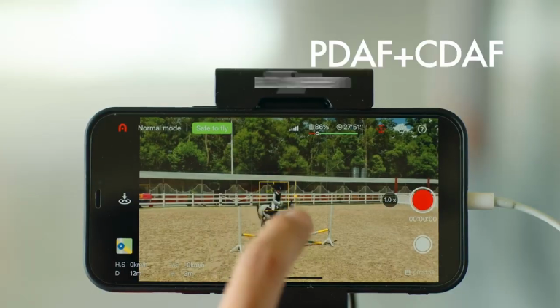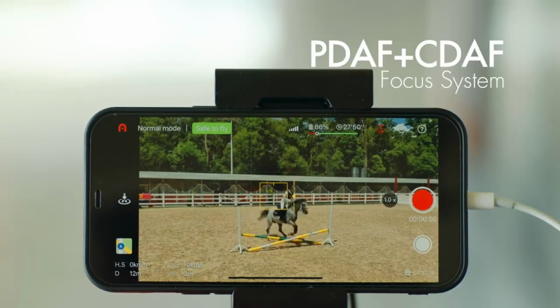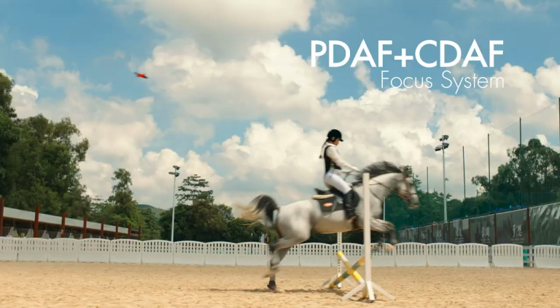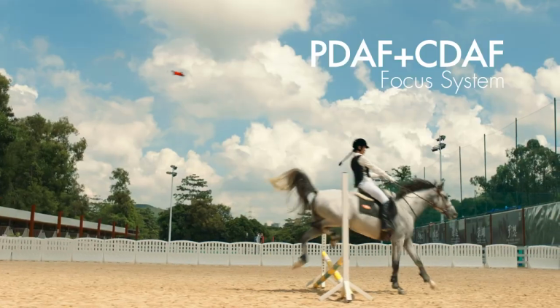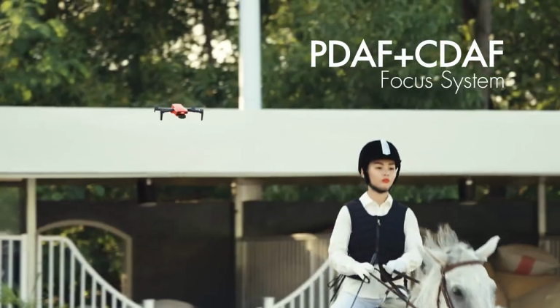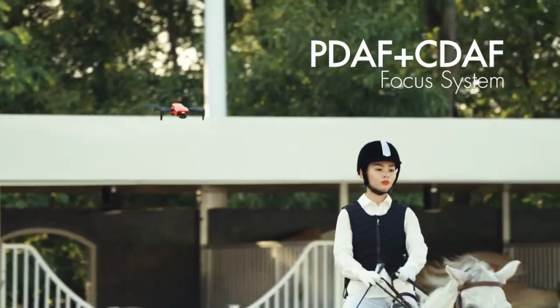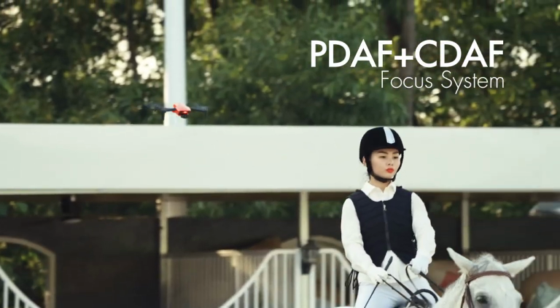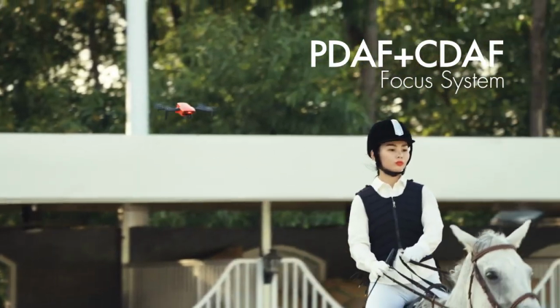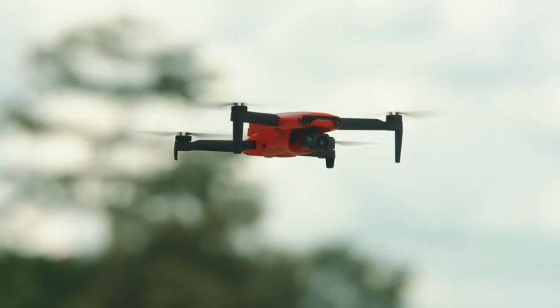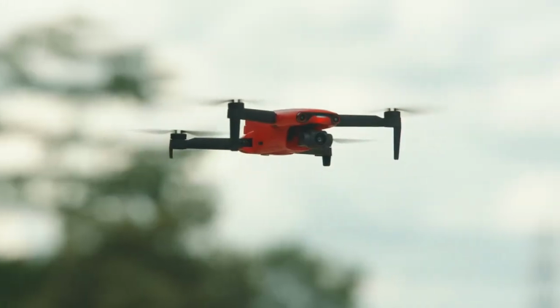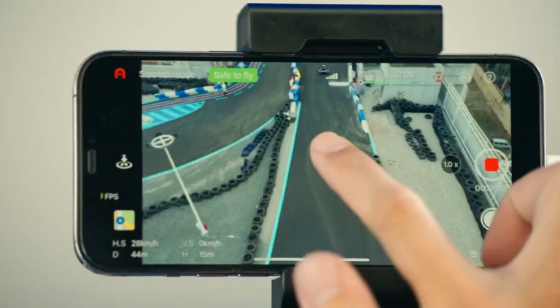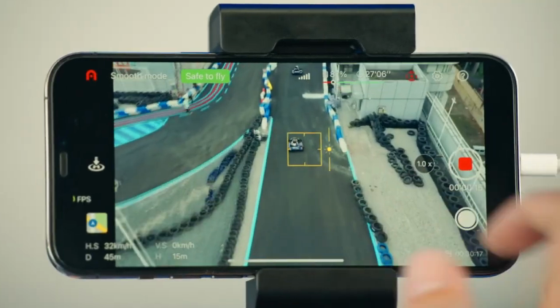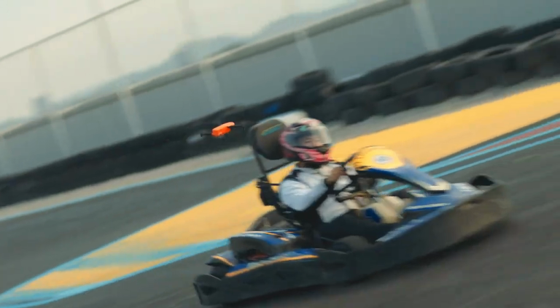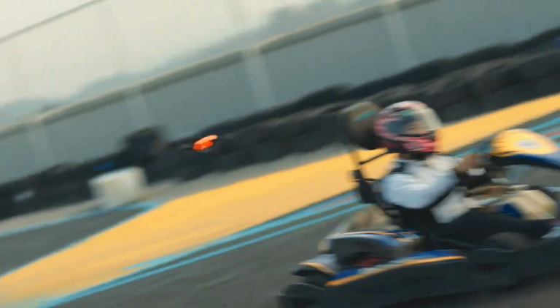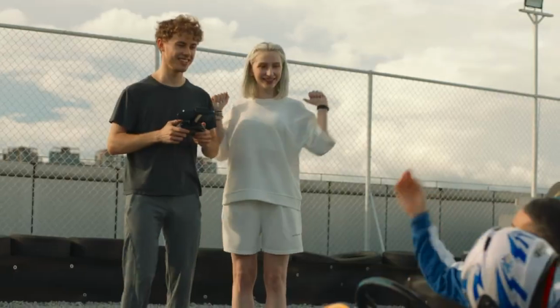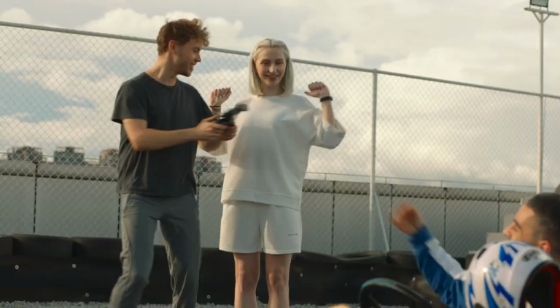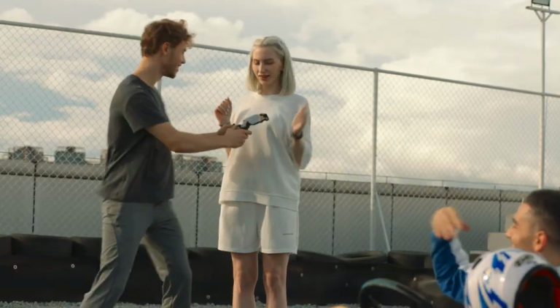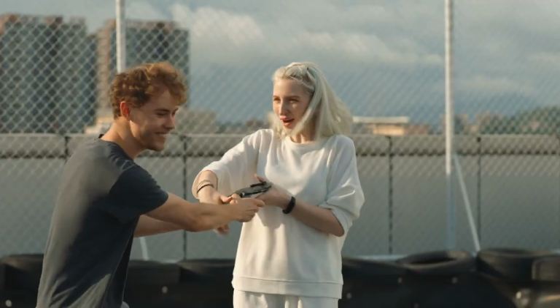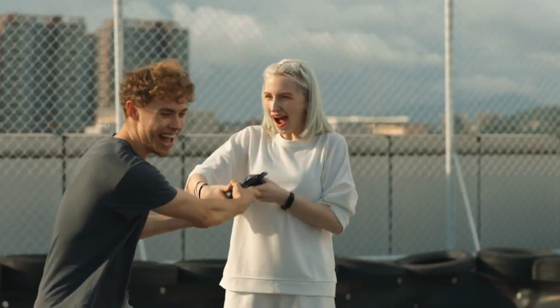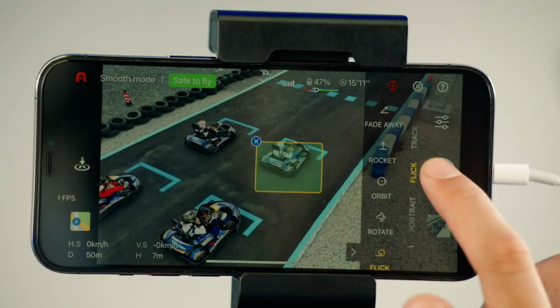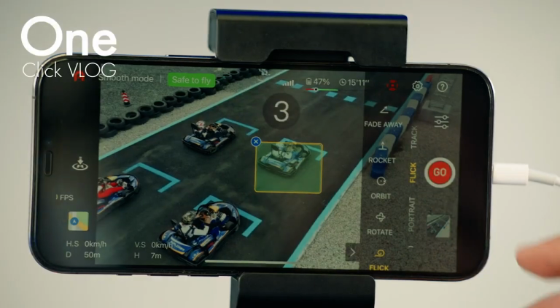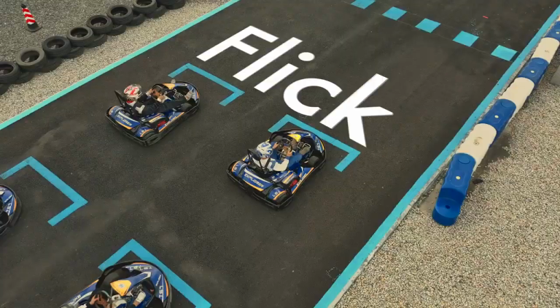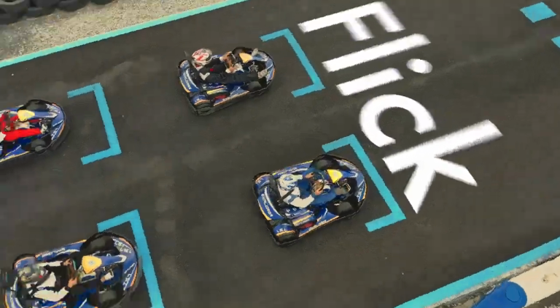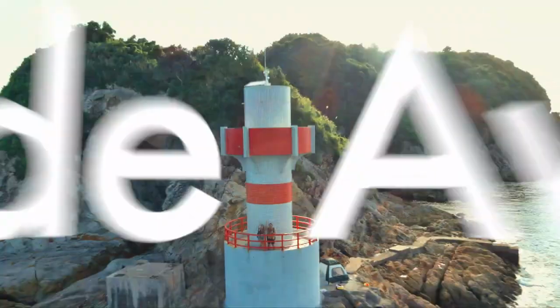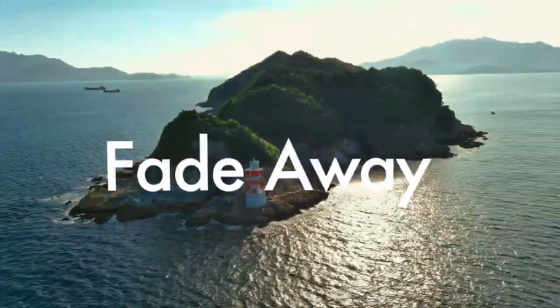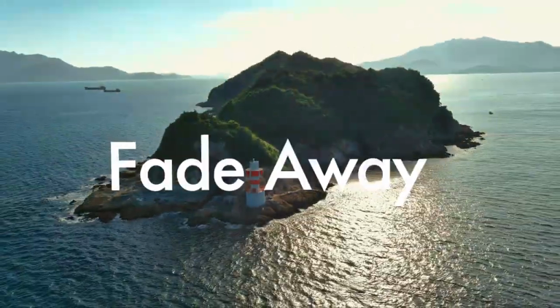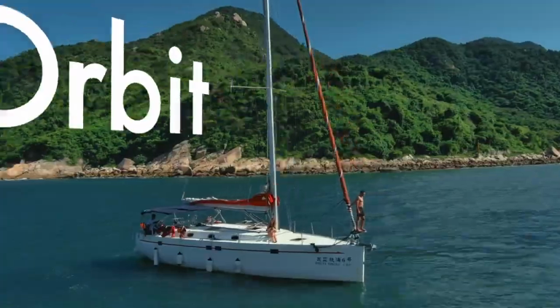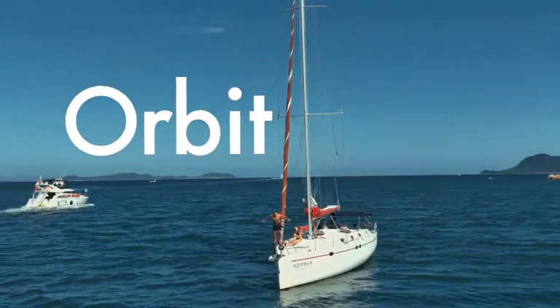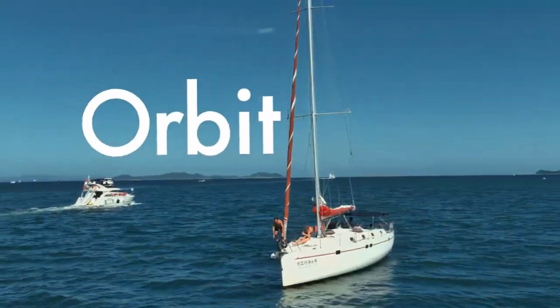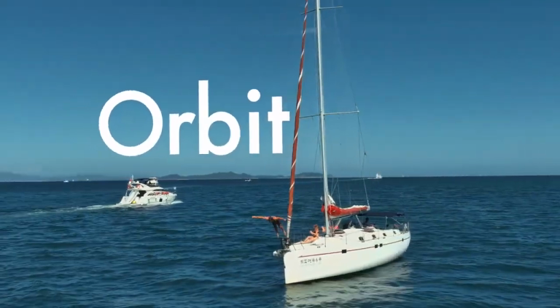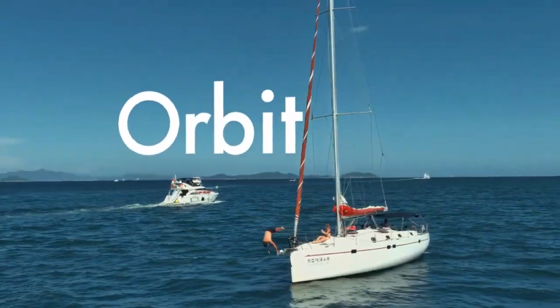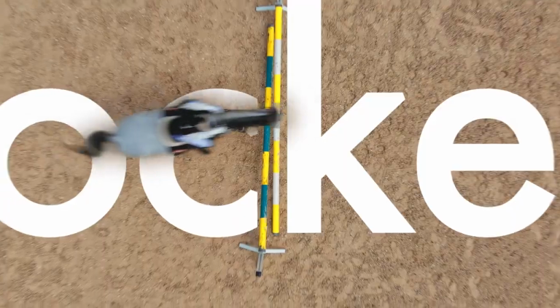Quick auto focus to help you snap objects fast or slow. First time as a pilot? No need to worry. Just click one button and I'll do all the heavy lifting — Flick, Fade Away, Orbit, Rocket.